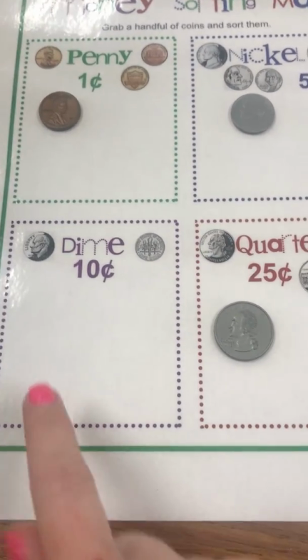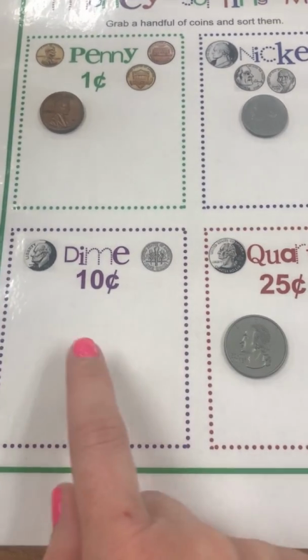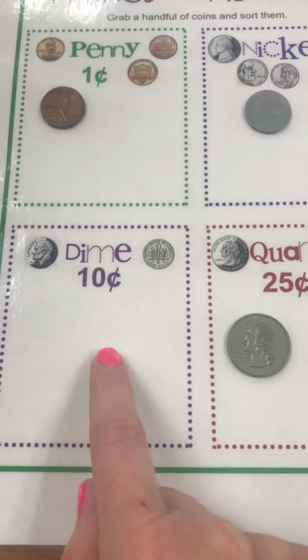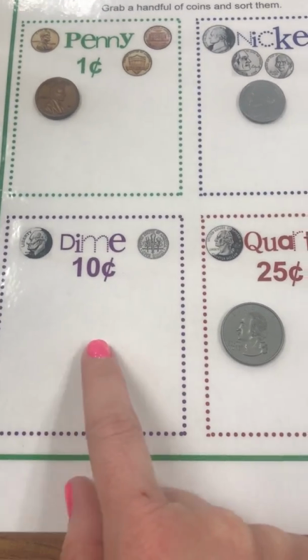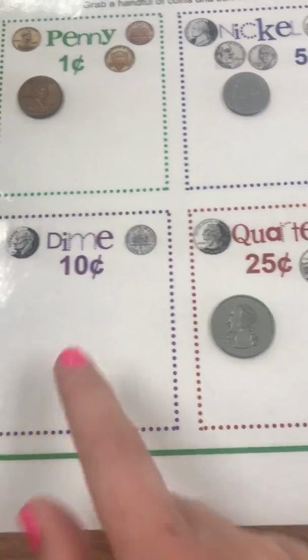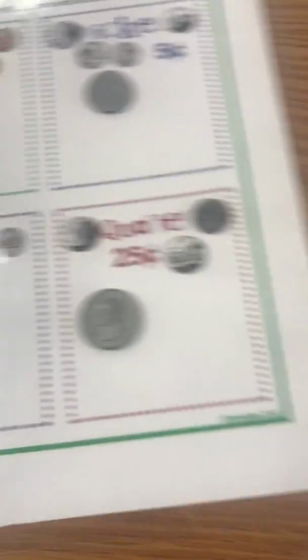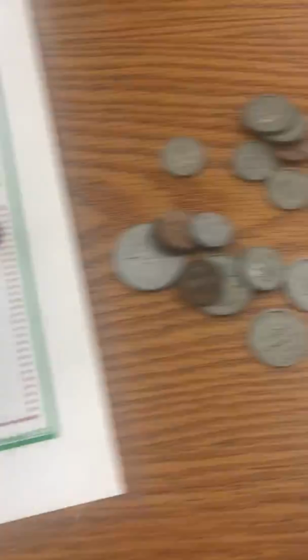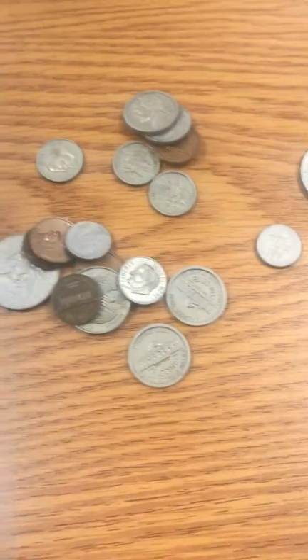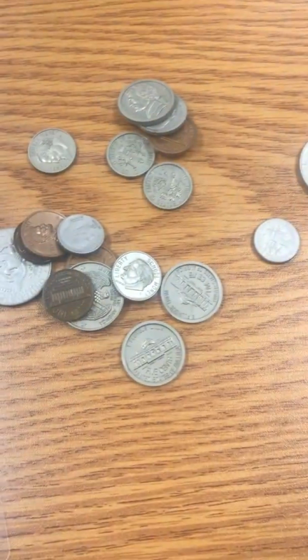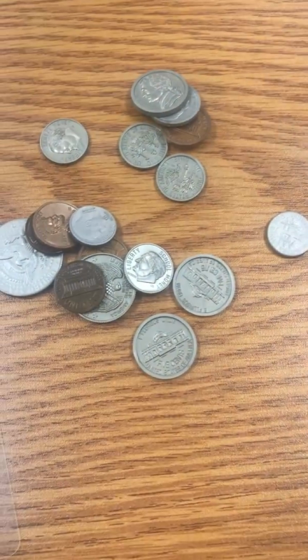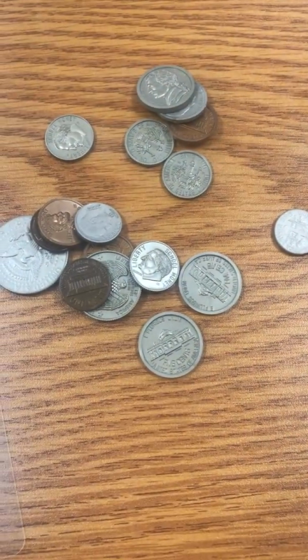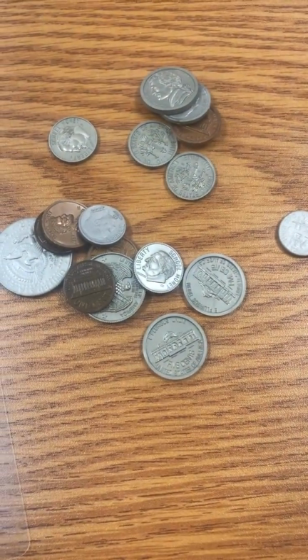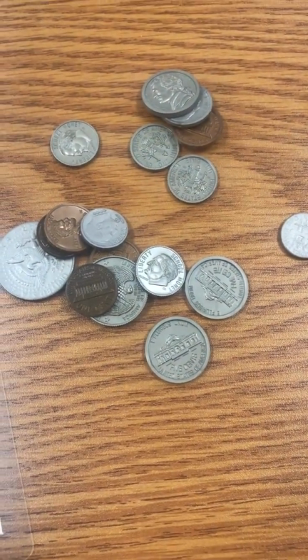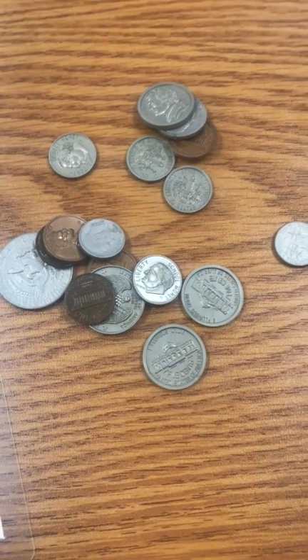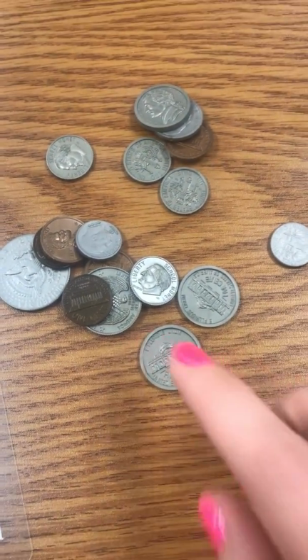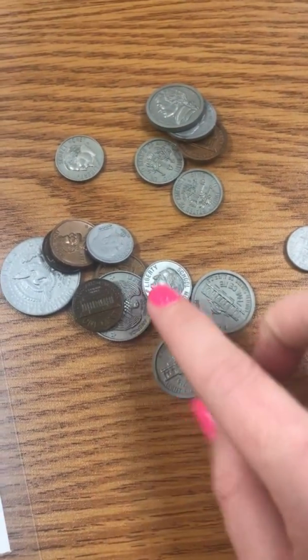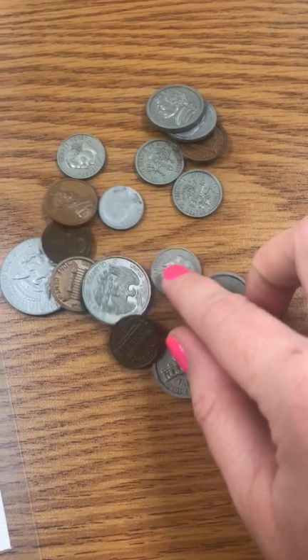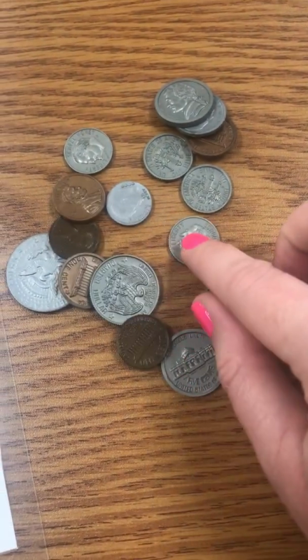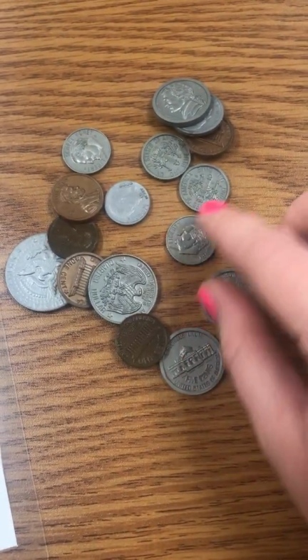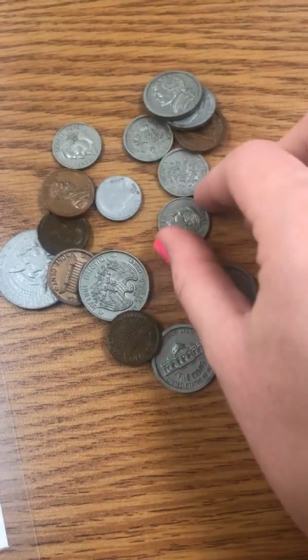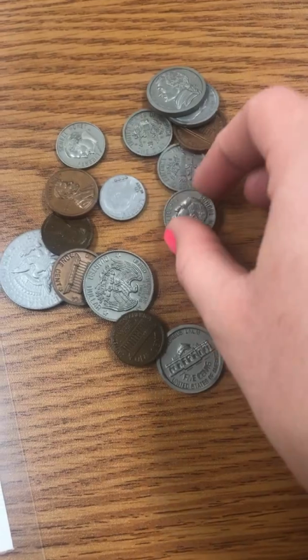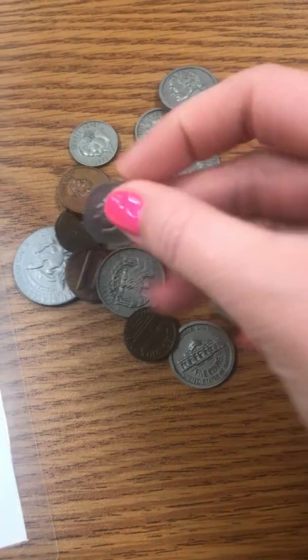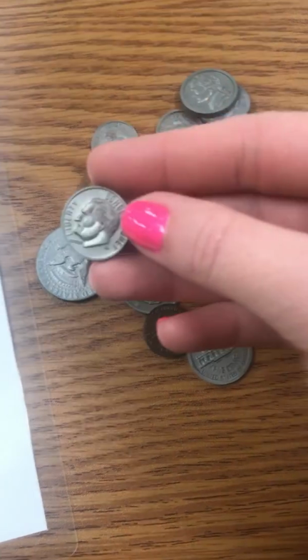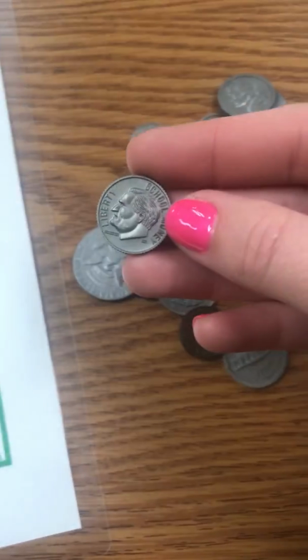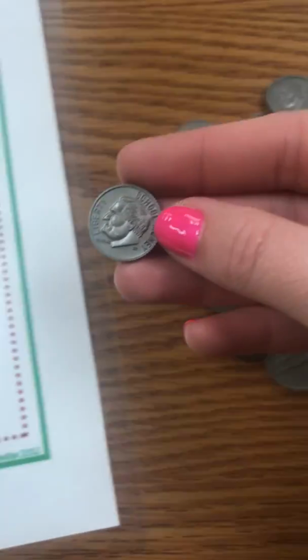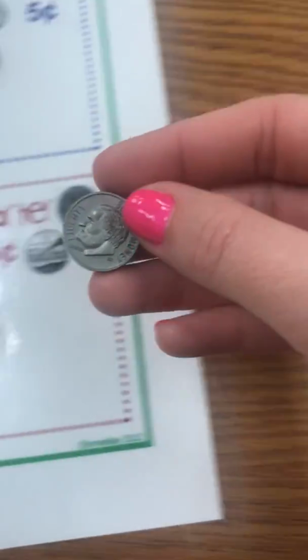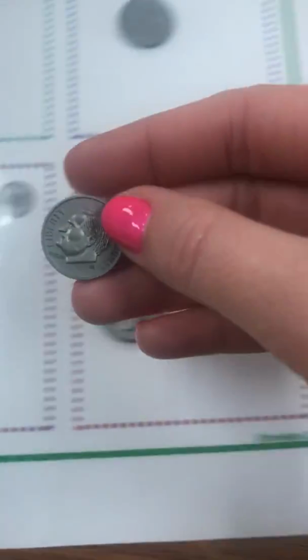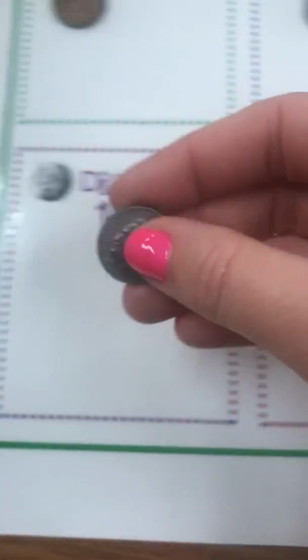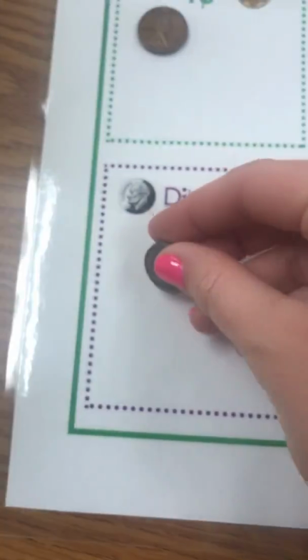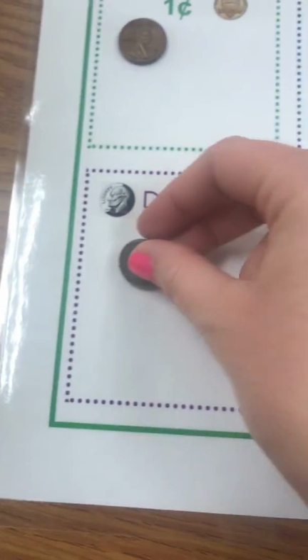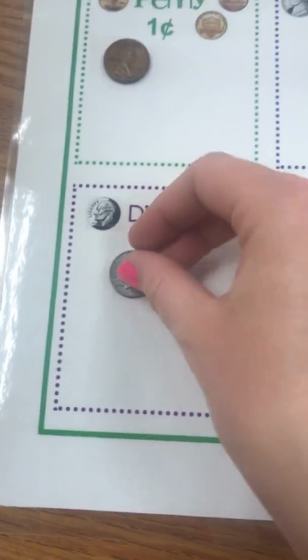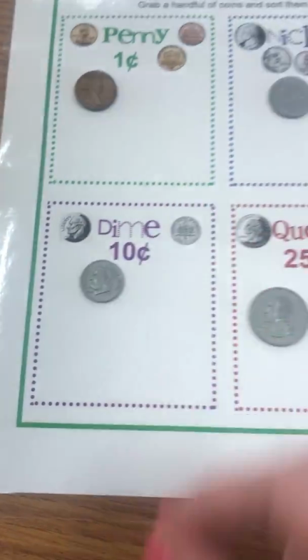What does a dime look like? Let's try to find a dime. This looks like a dime — it's a small silver one. So I'm going to put it under dime.